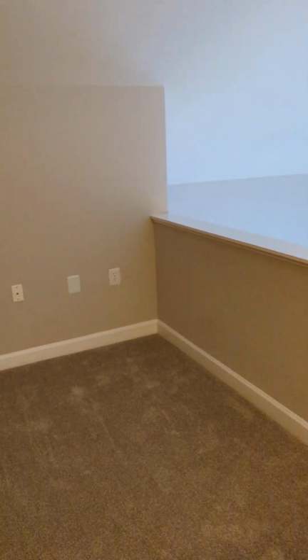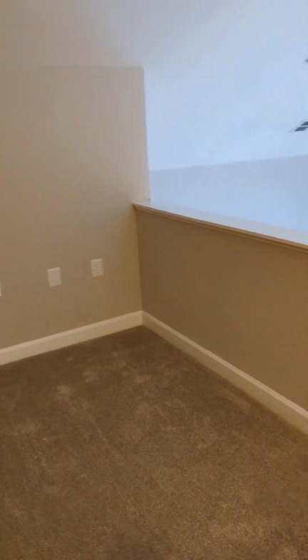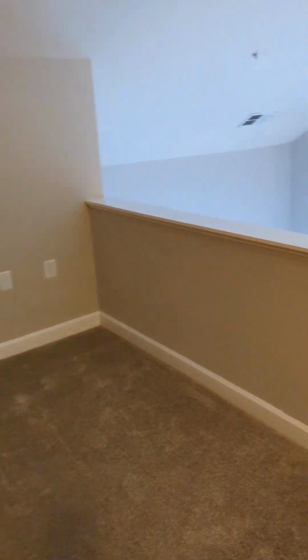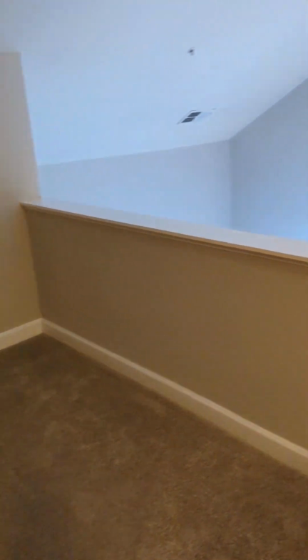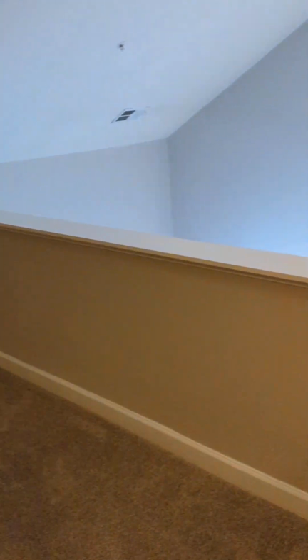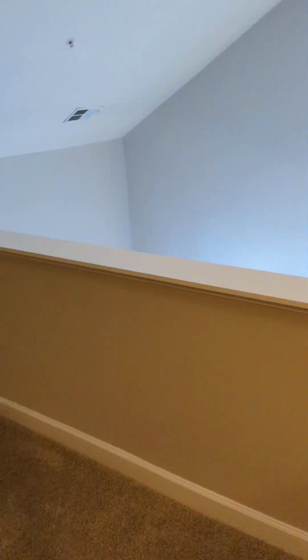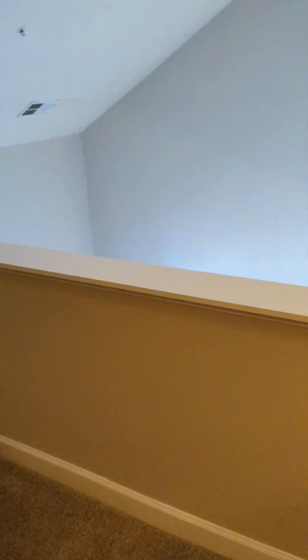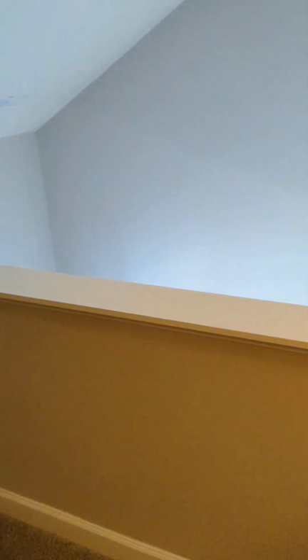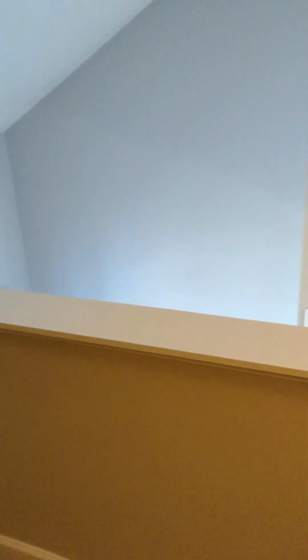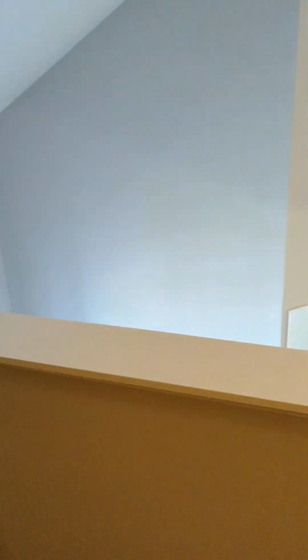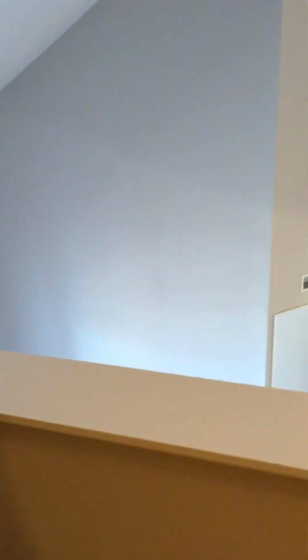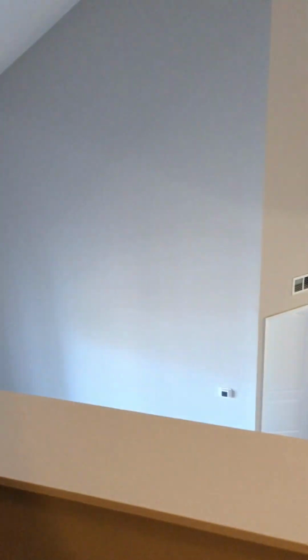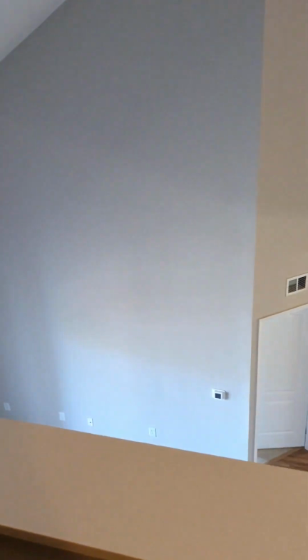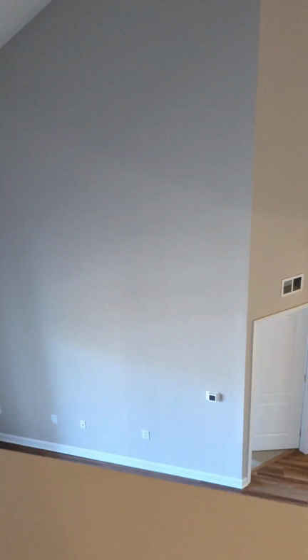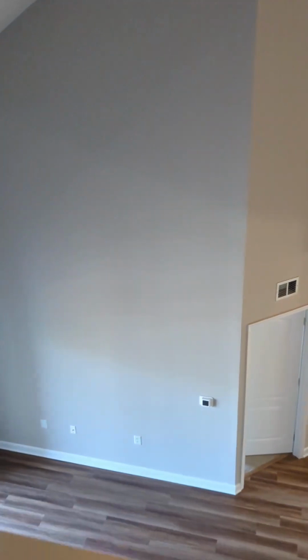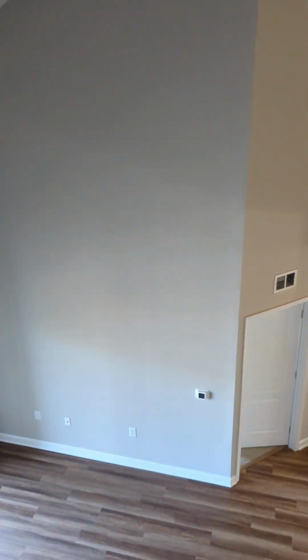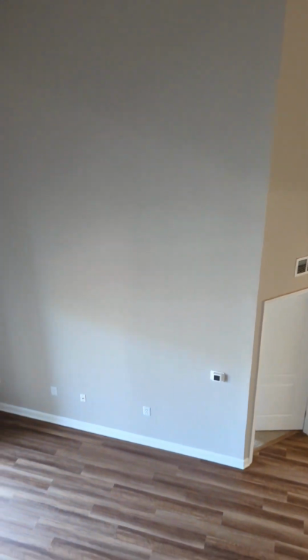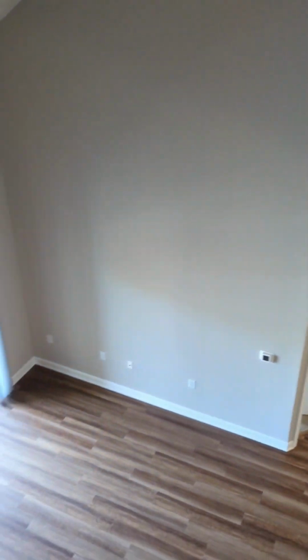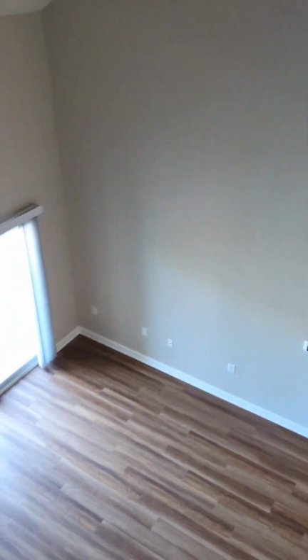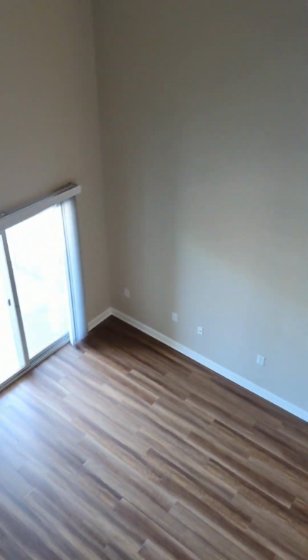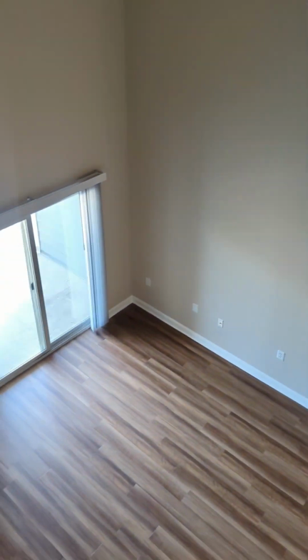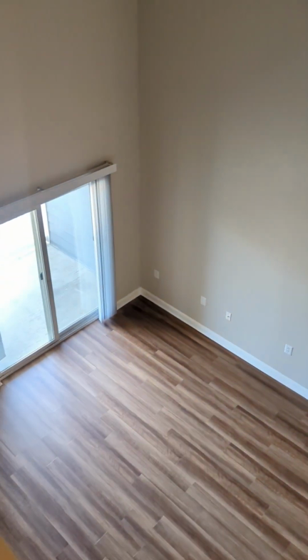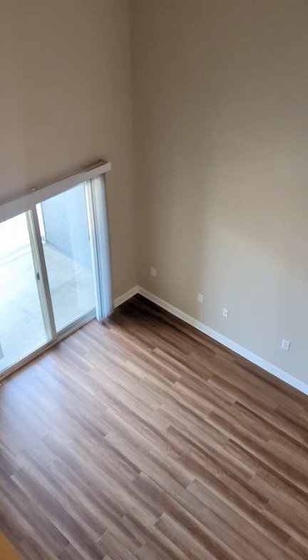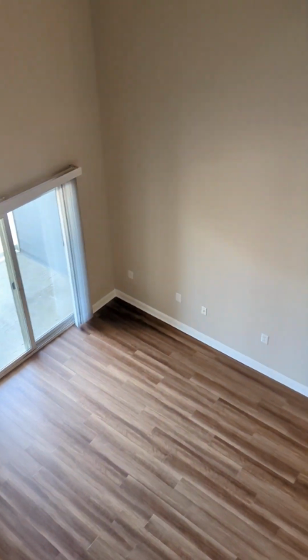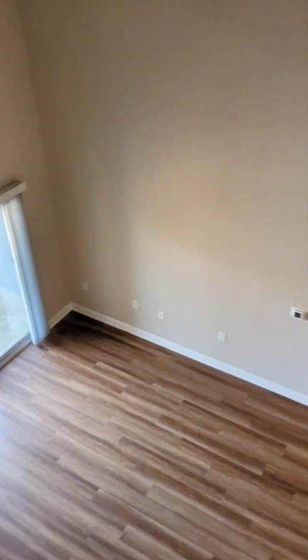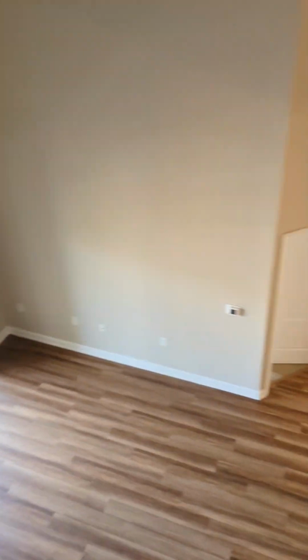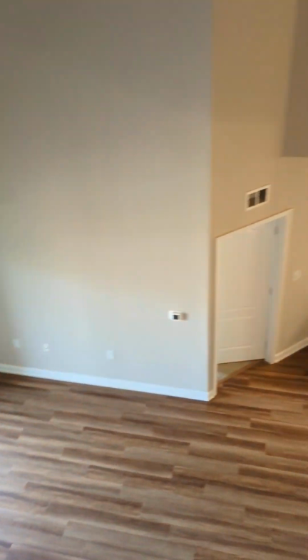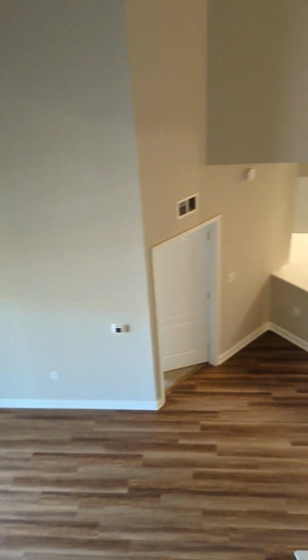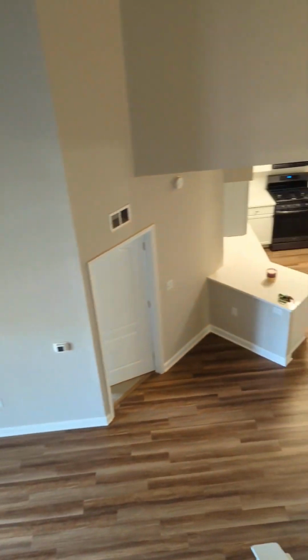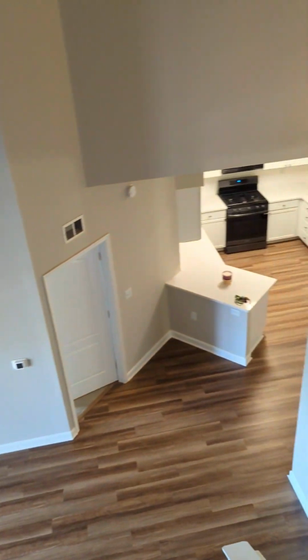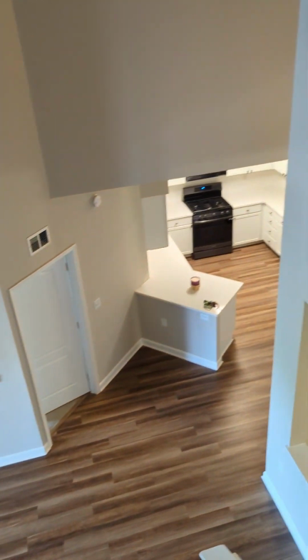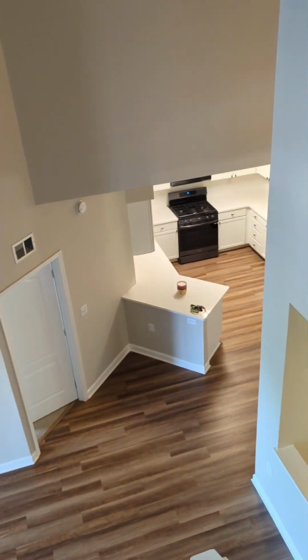If you have any questions about this floor plan or any of our homes at the Rothbury, please feel free to call us at the office and our team will be happy to assist you. We look forward to working with you soon.